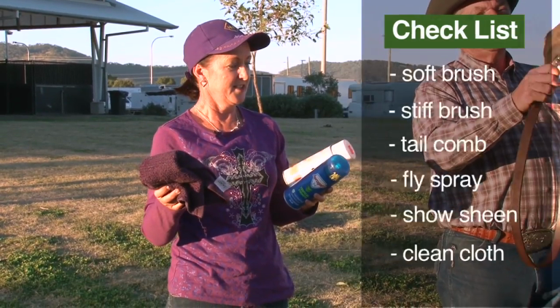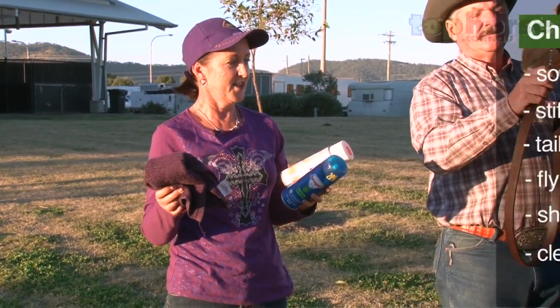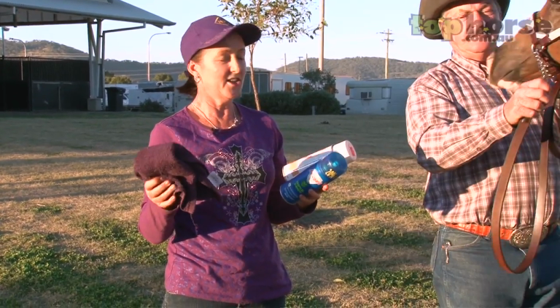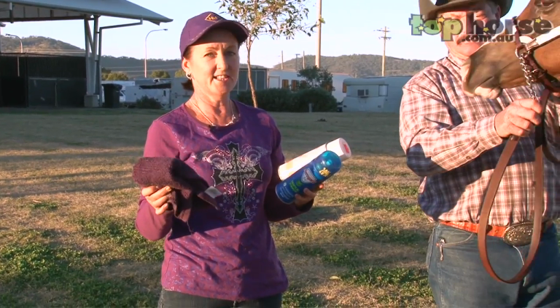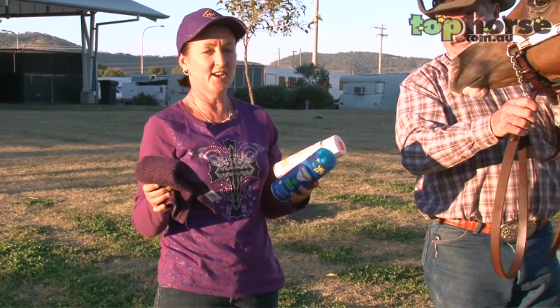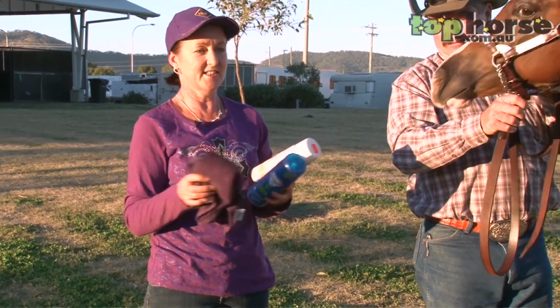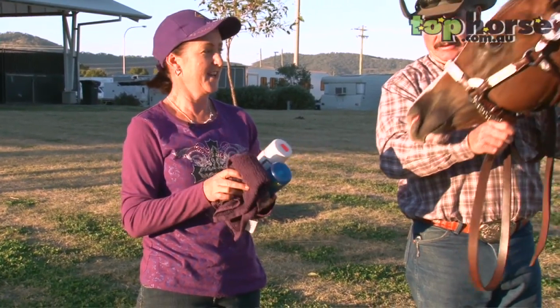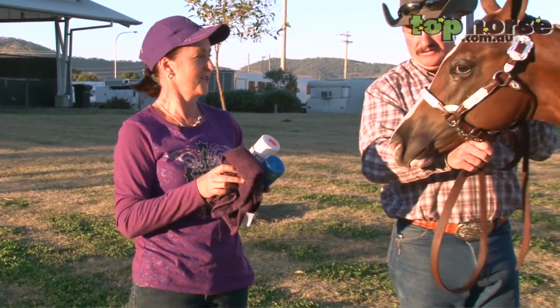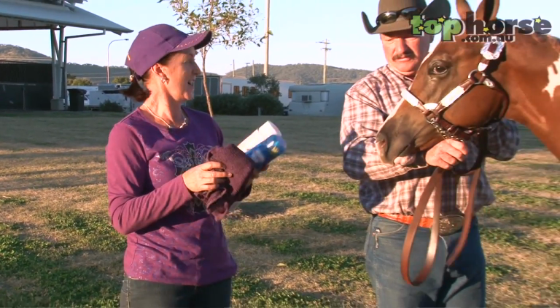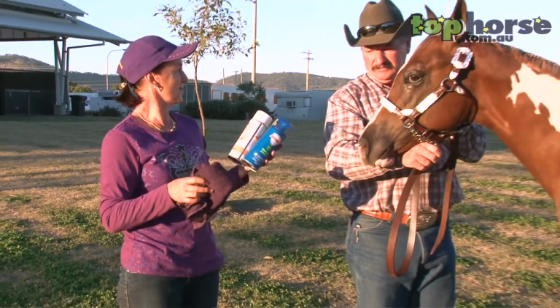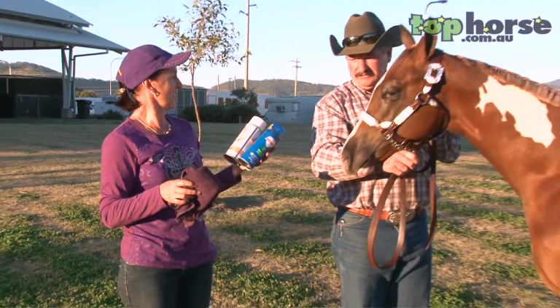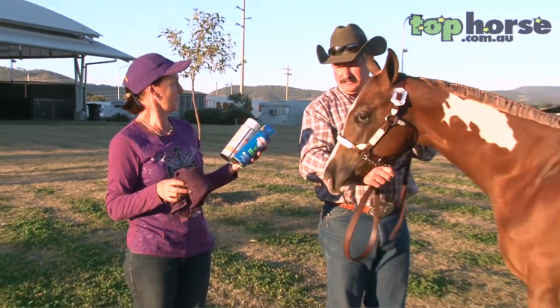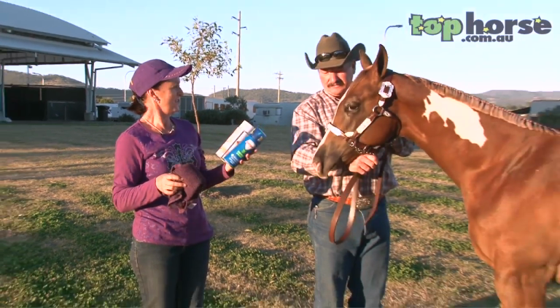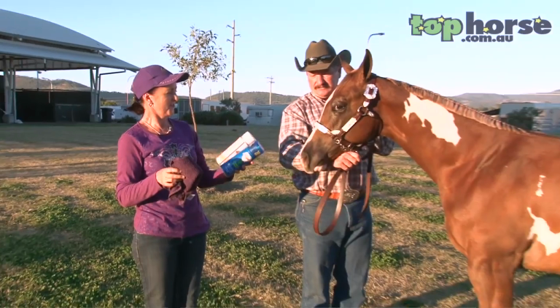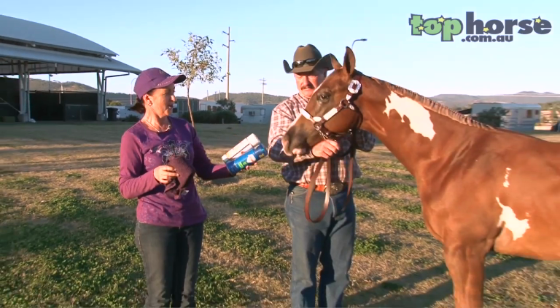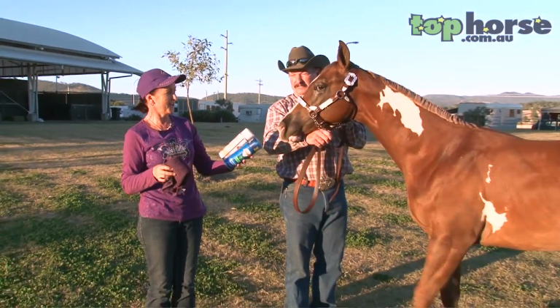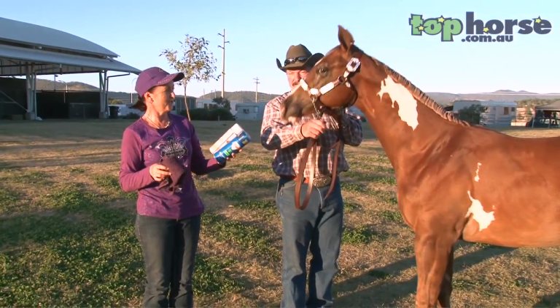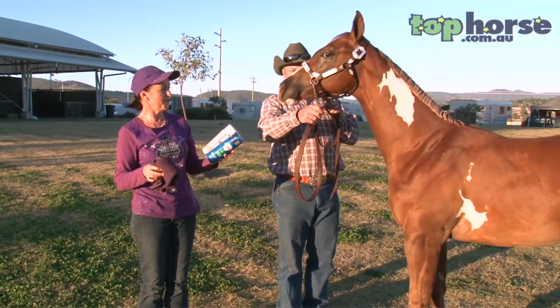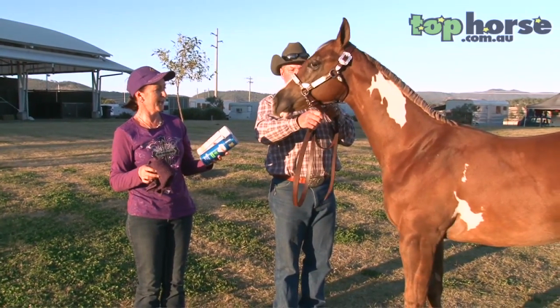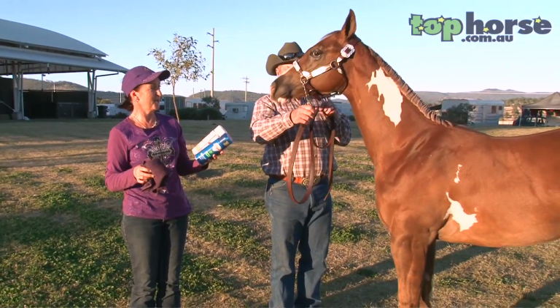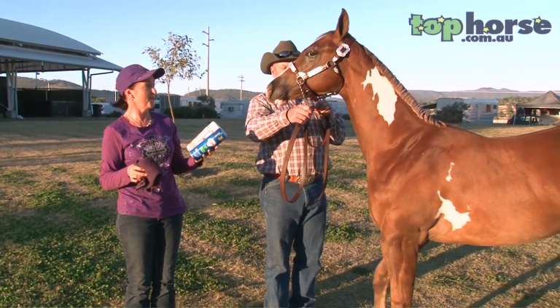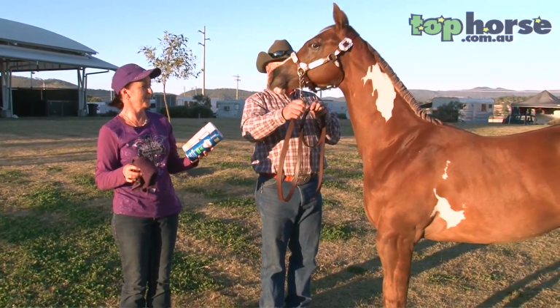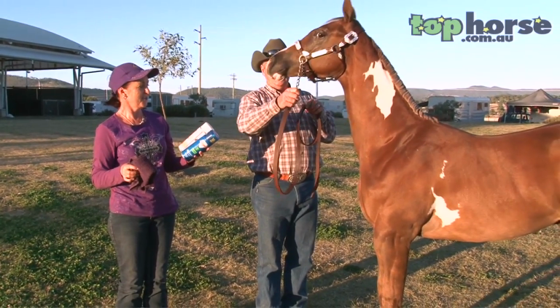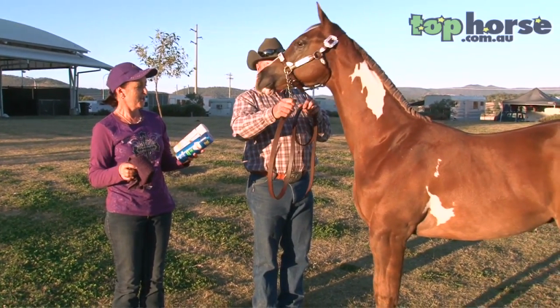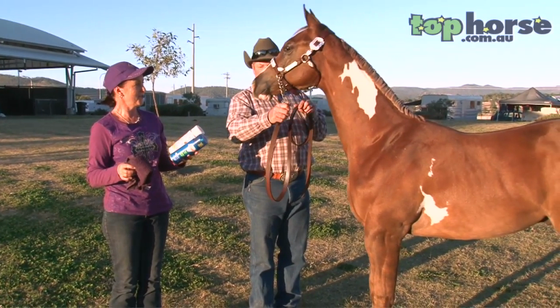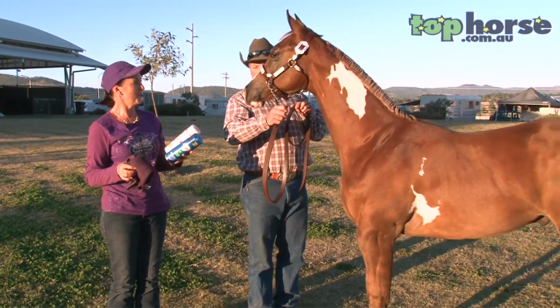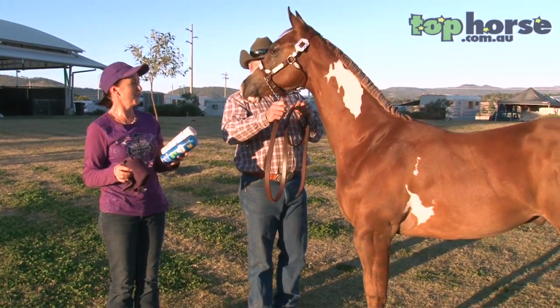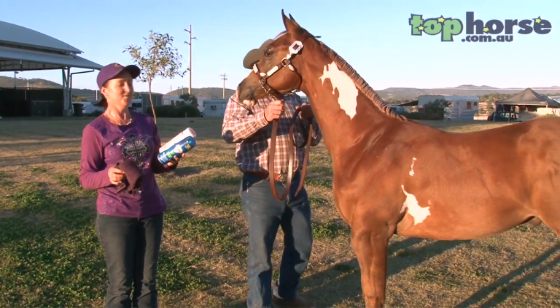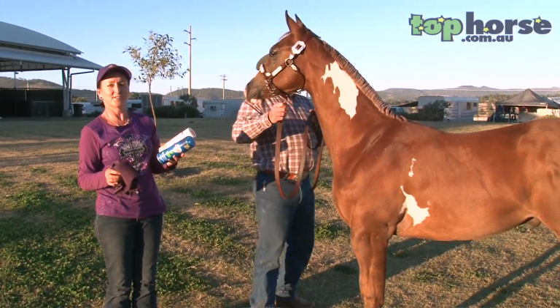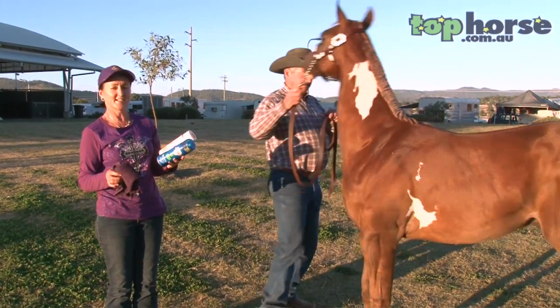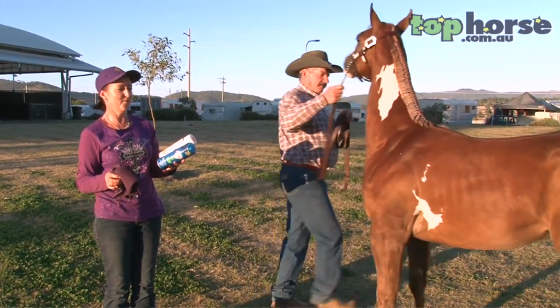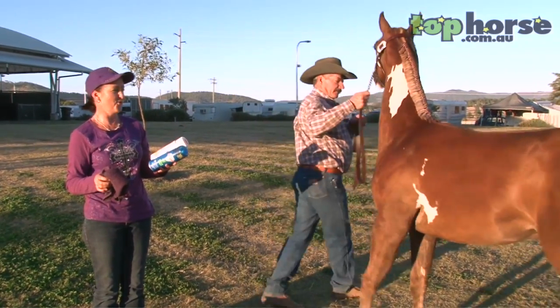In closing, I'd like to say thank you to my husband Jeffrey for holding our little colt, HMF Eminence, who is also known as number four.